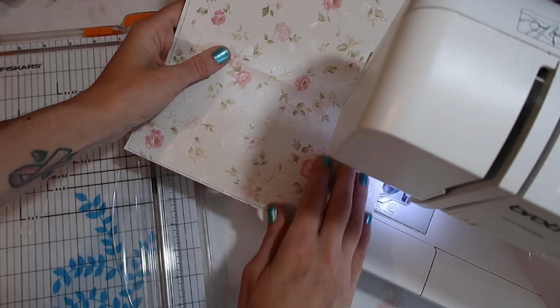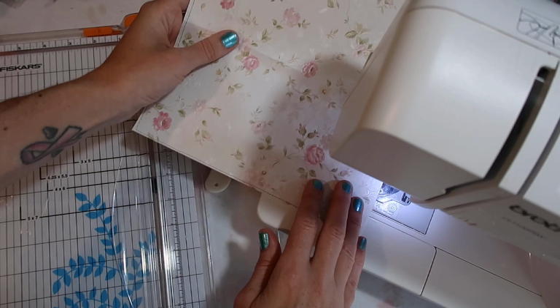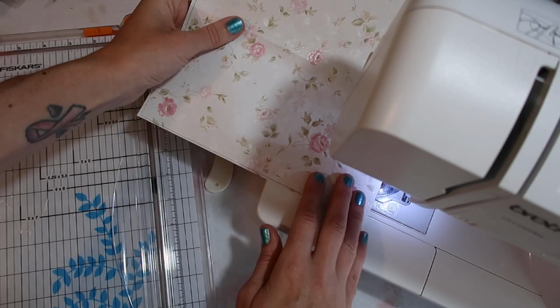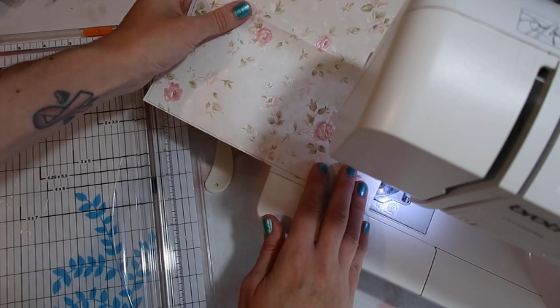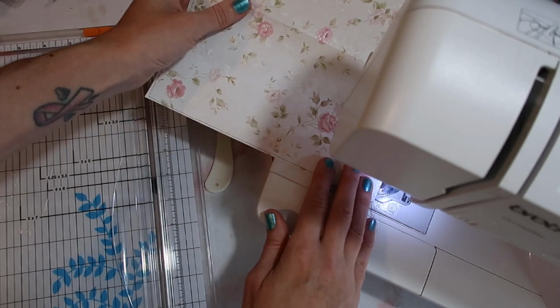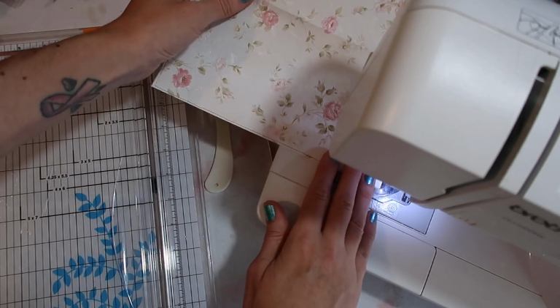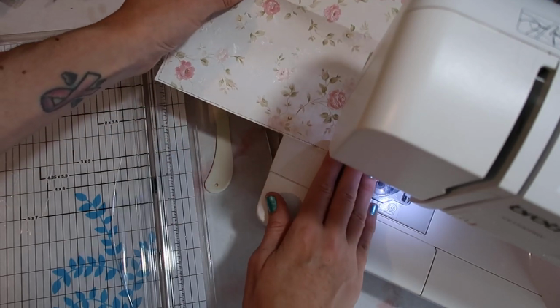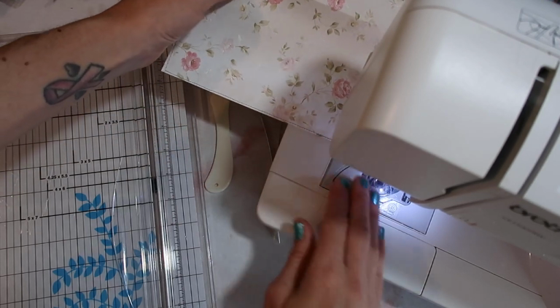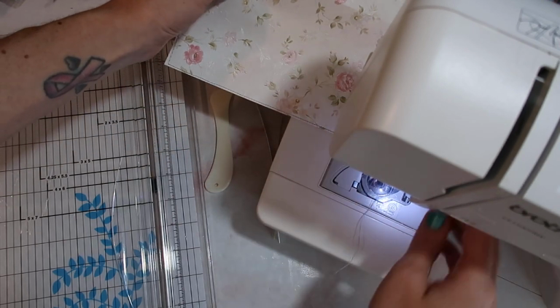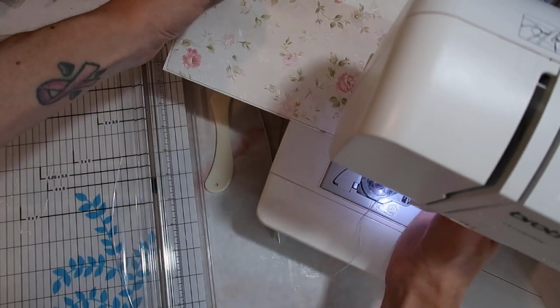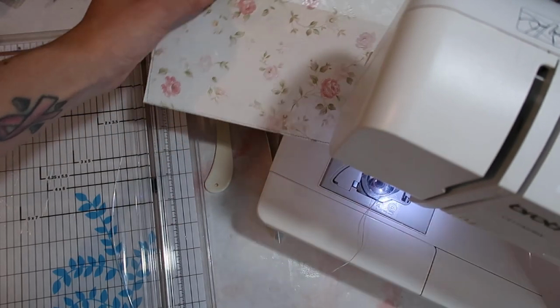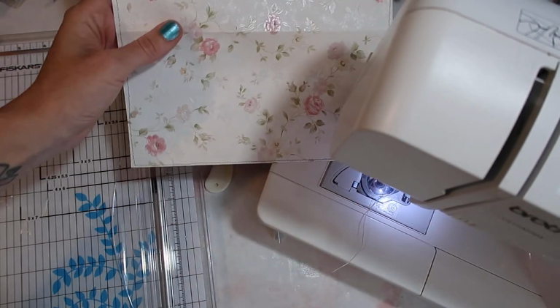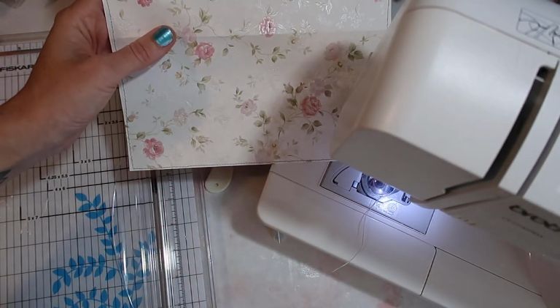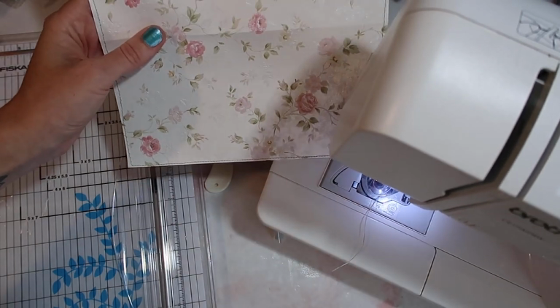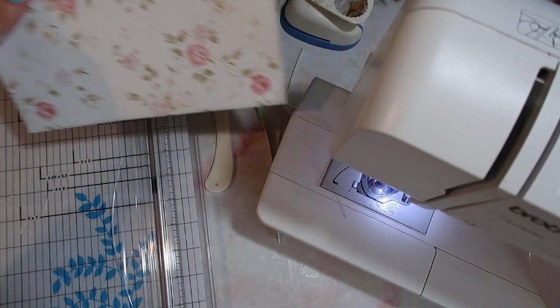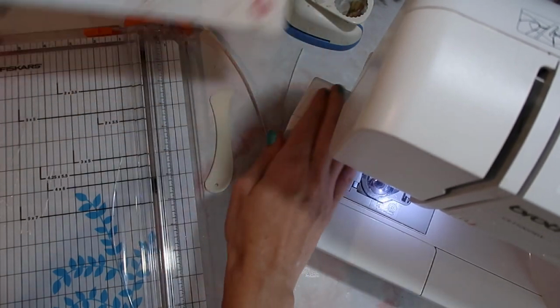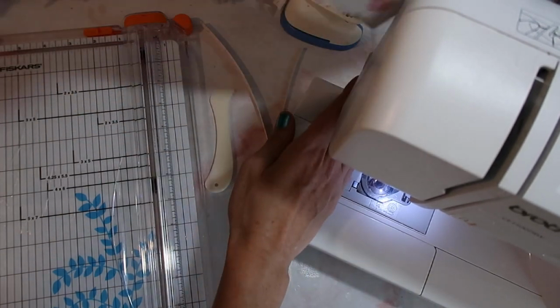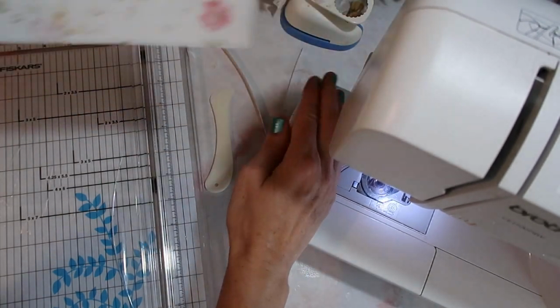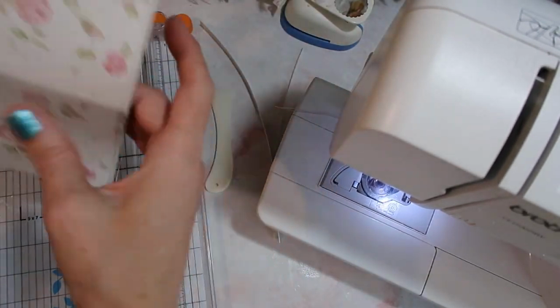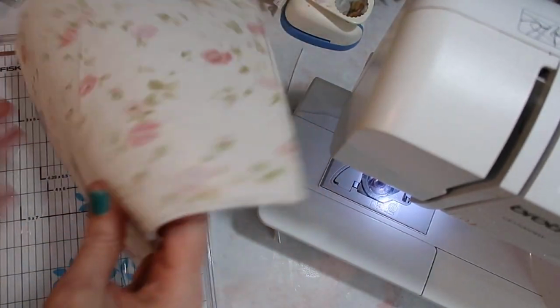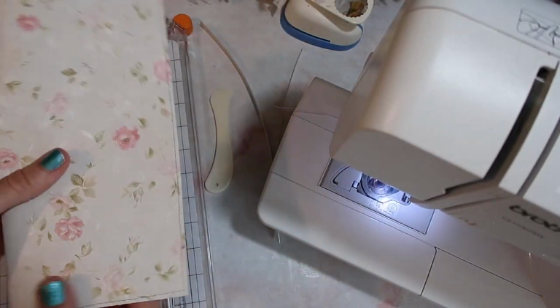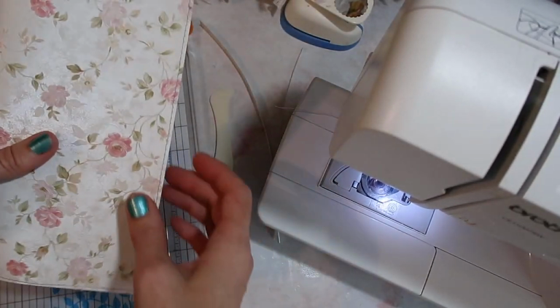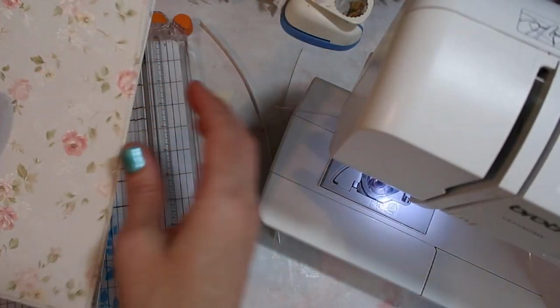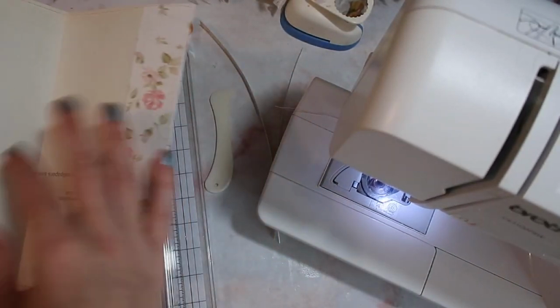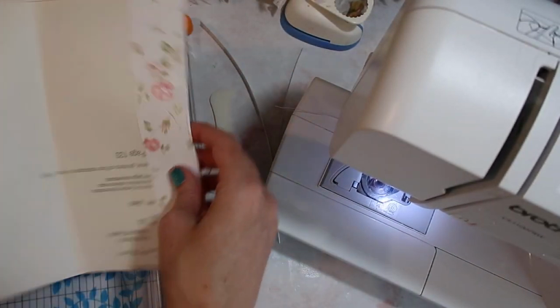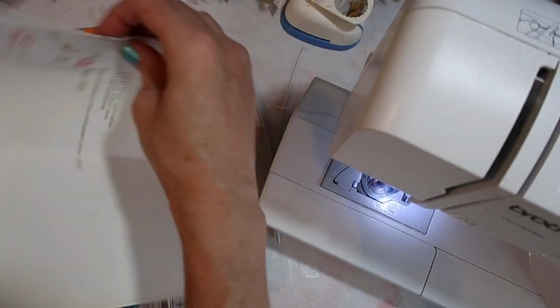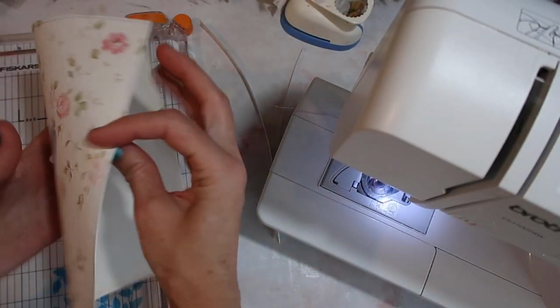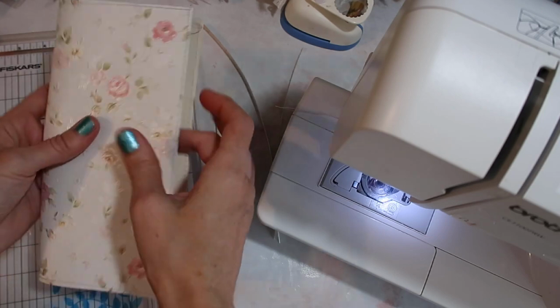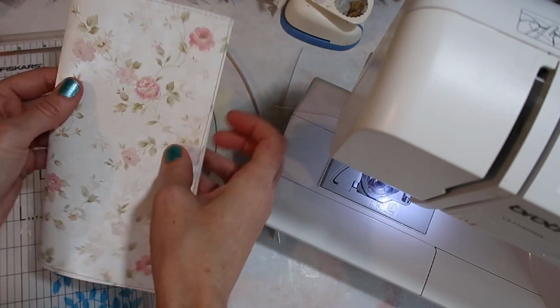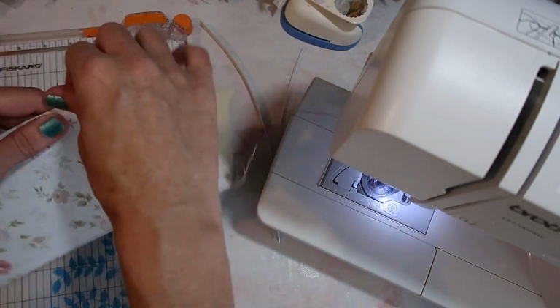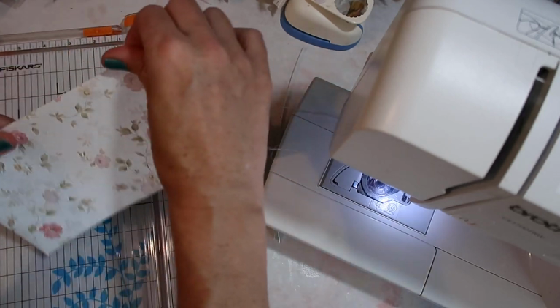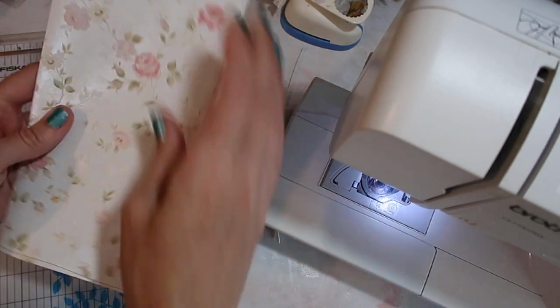There is a big demand, and so this just works better for me because I find it's easier to do a bunch at once. That's just how I work better too. So then after I sew around, we have just a really plain, simple, cute cover.